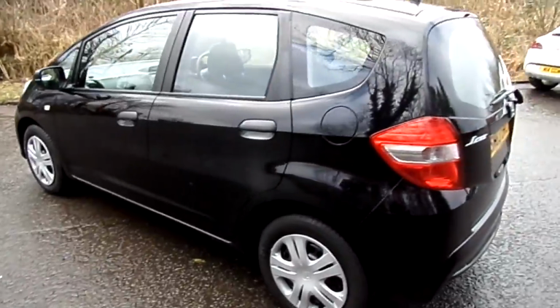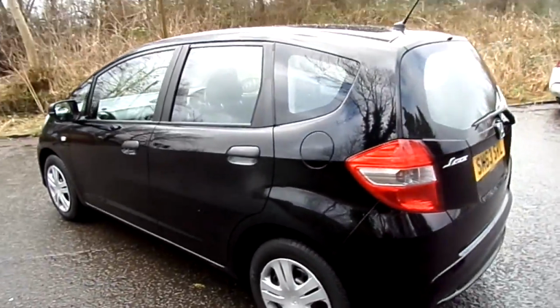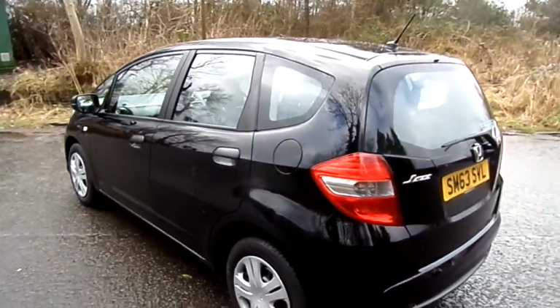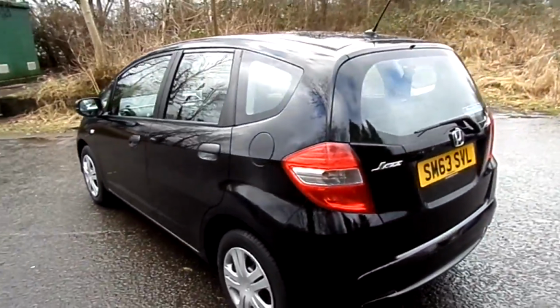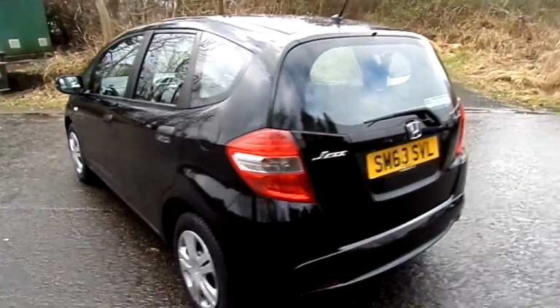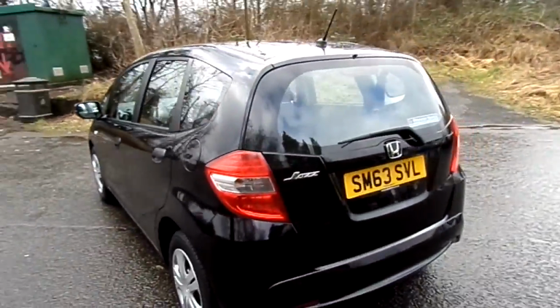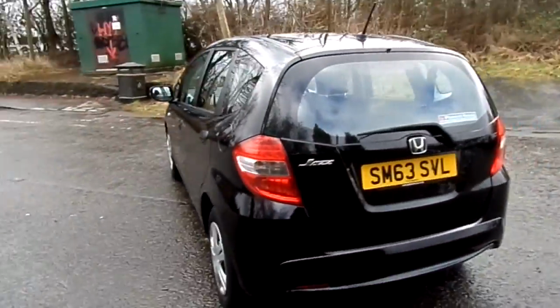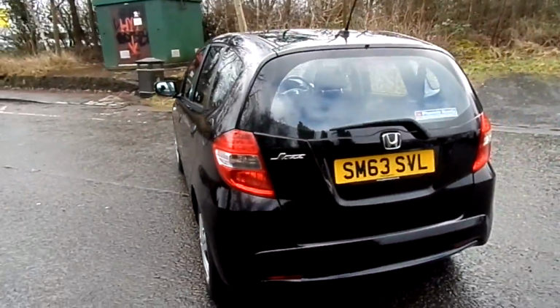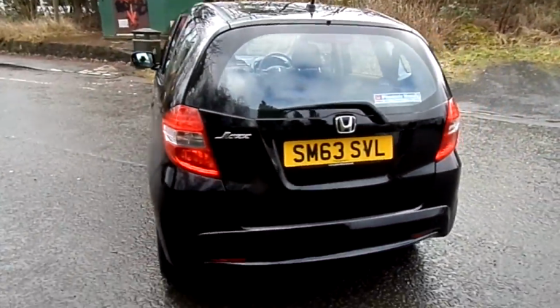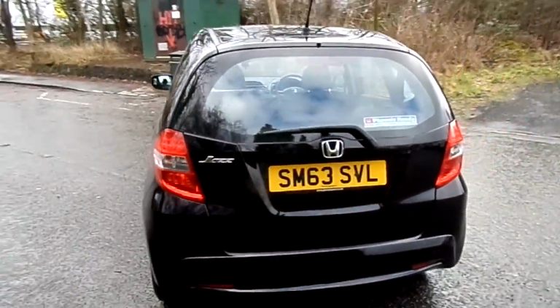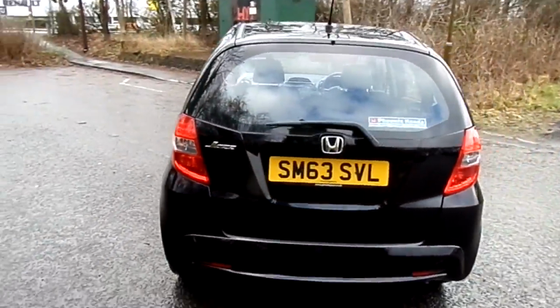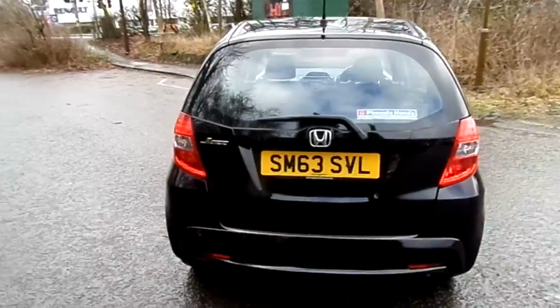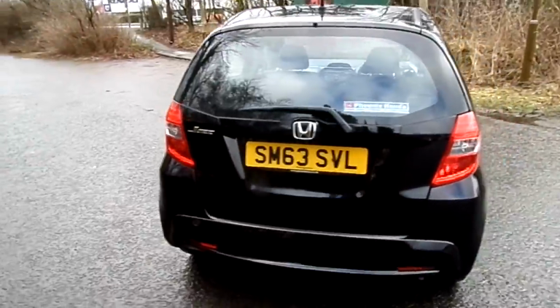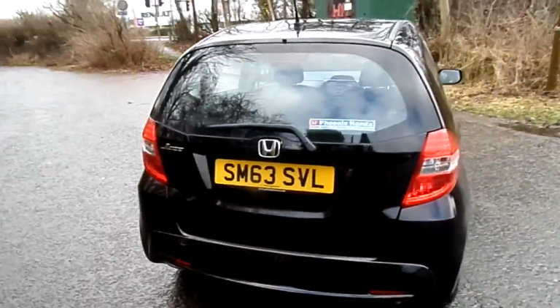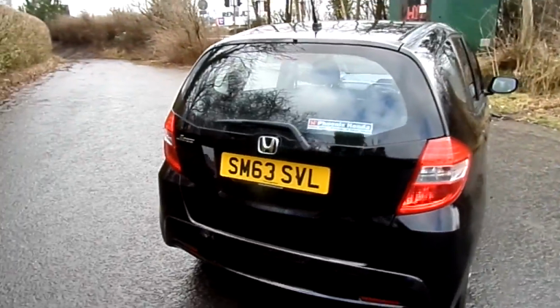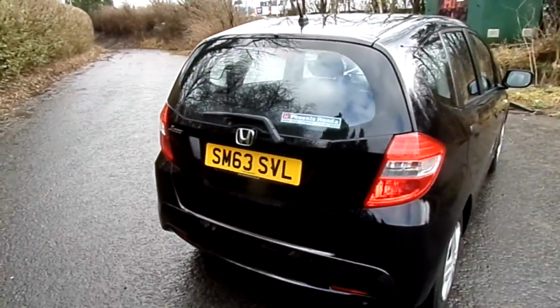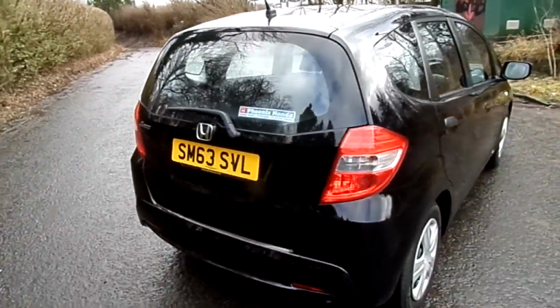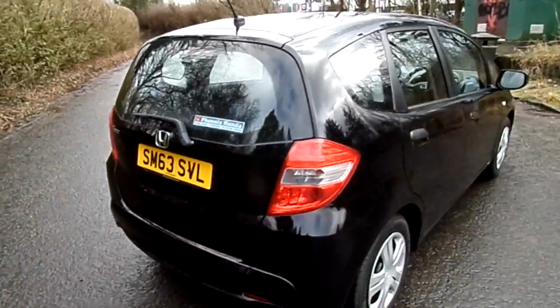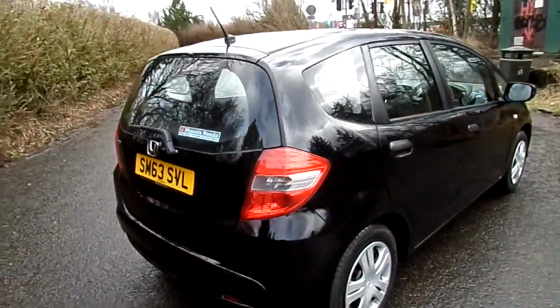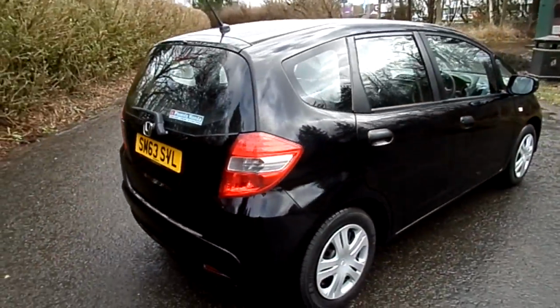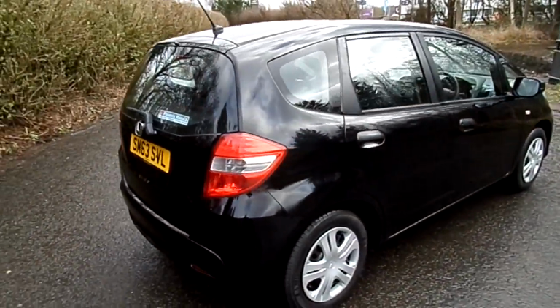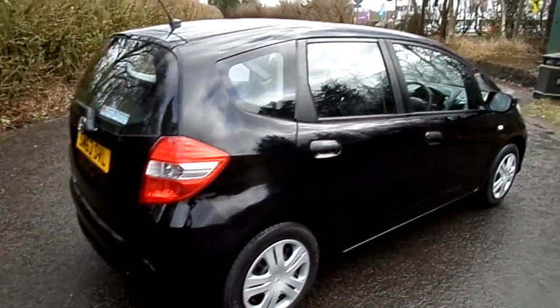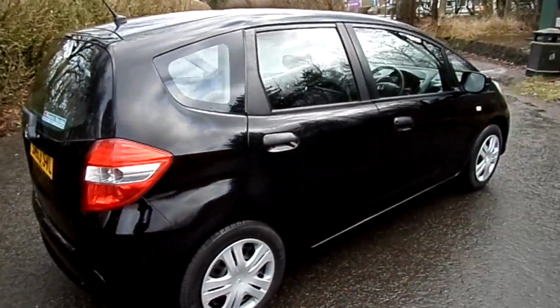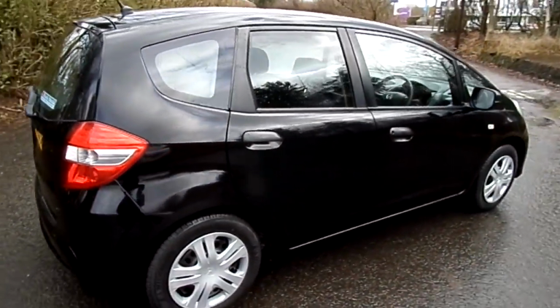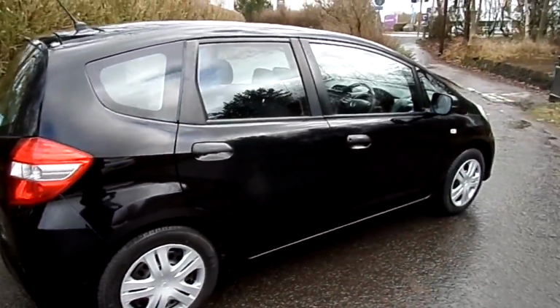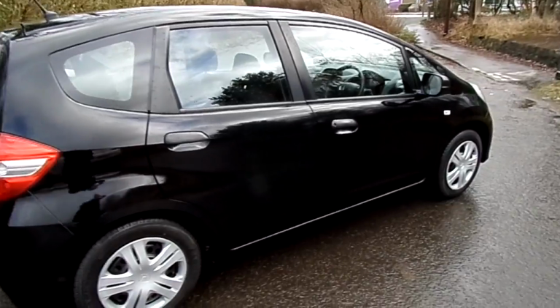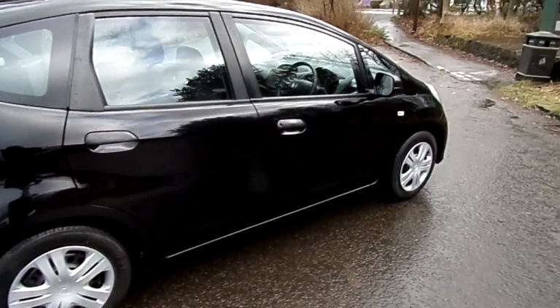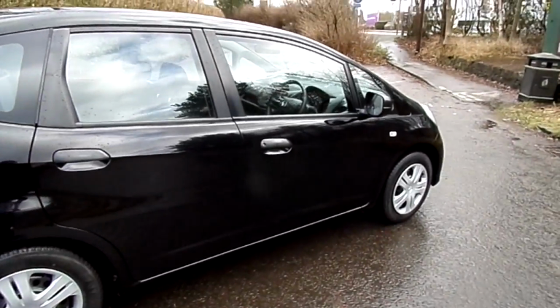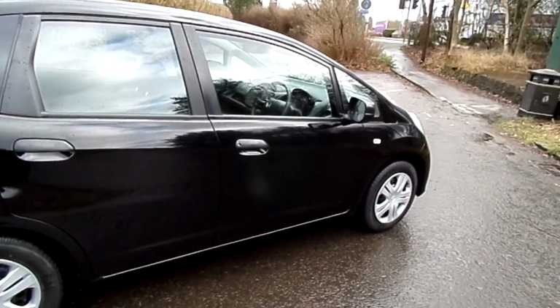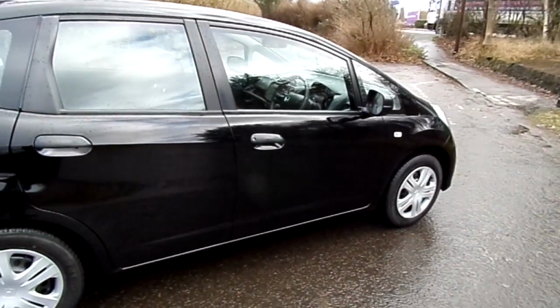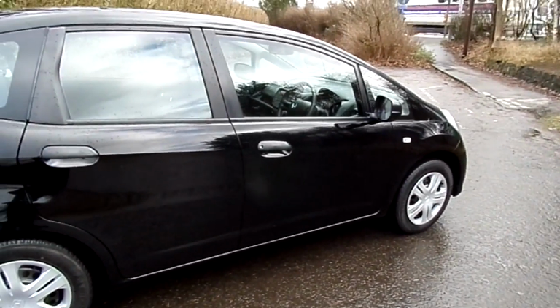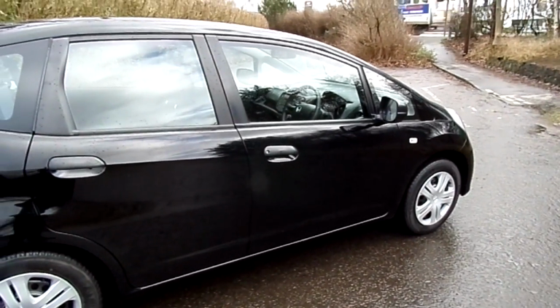It's got one owner from new on a 63 plate and it's just done 14,500 miles. It comes with full Honda service history and a MOT for a year. It's a very well looked after car.